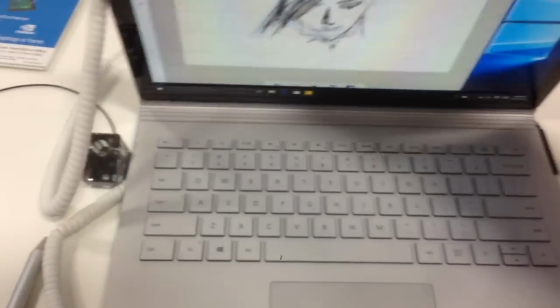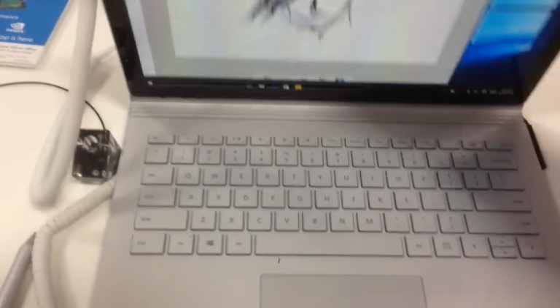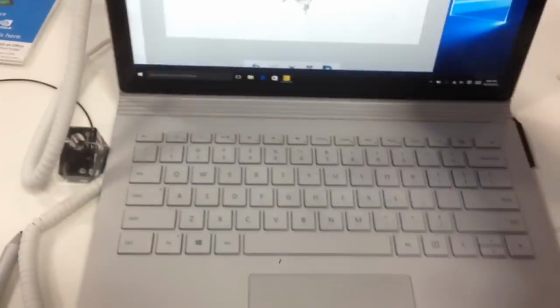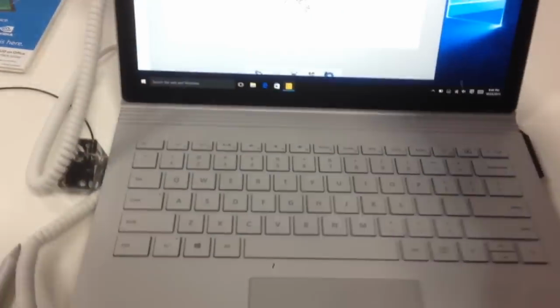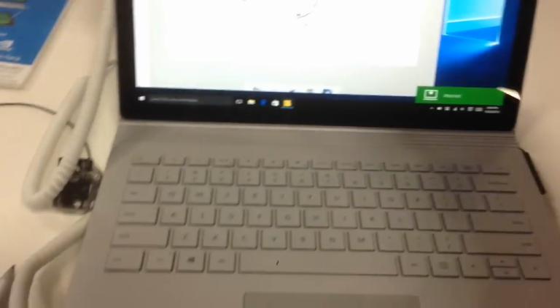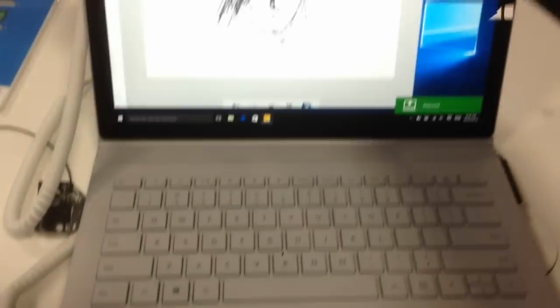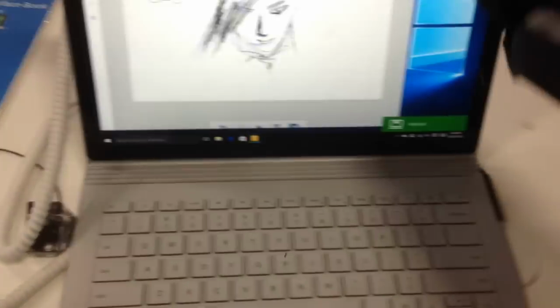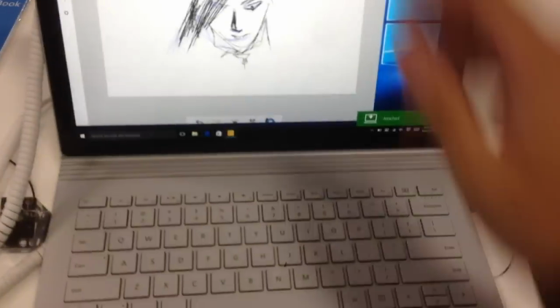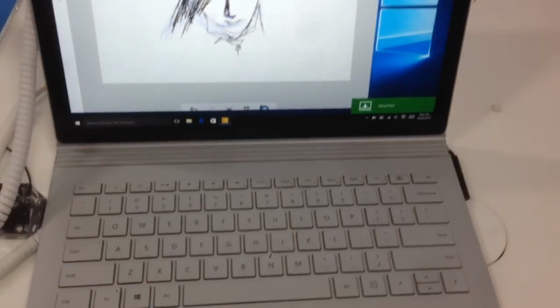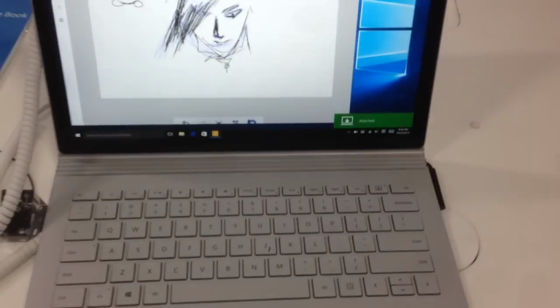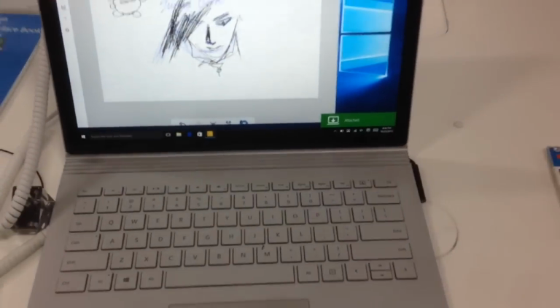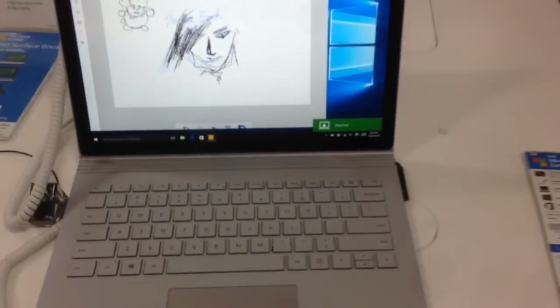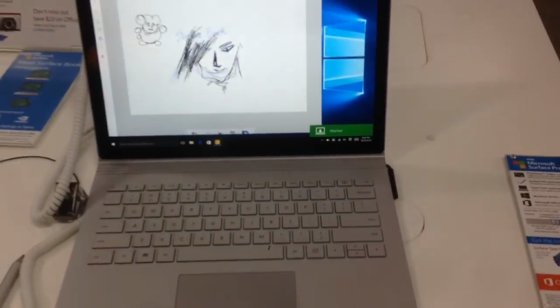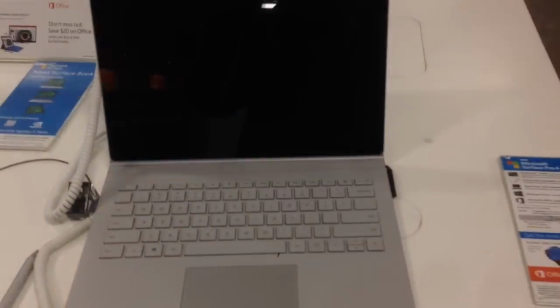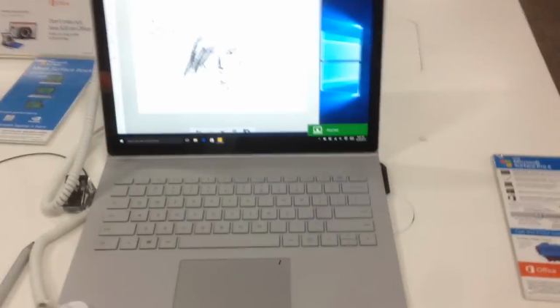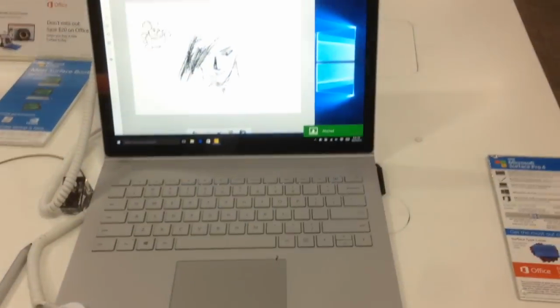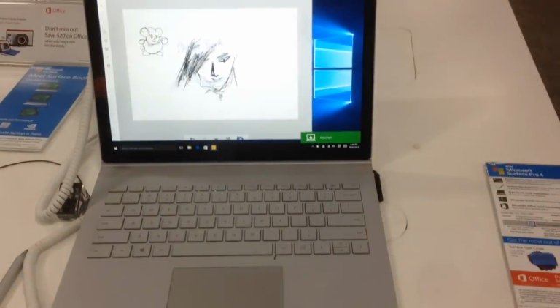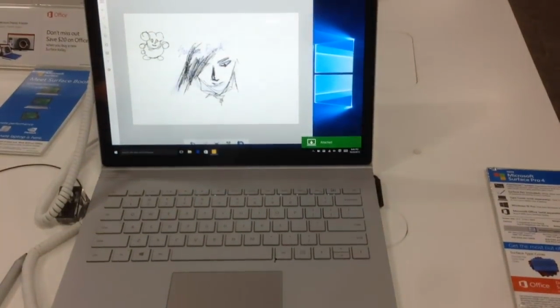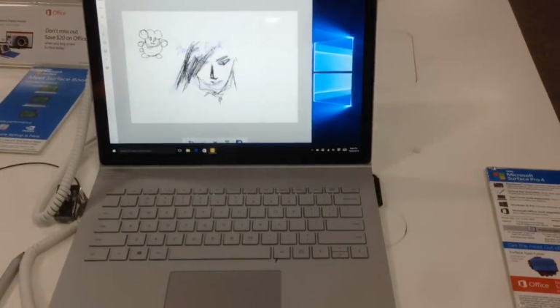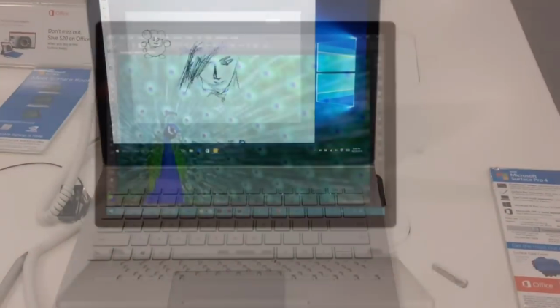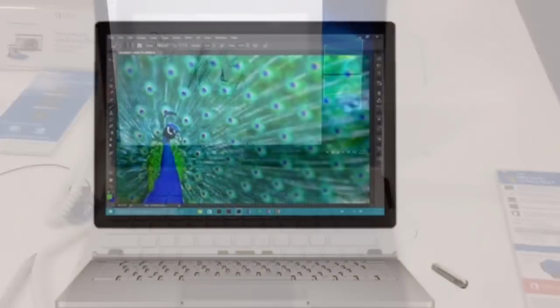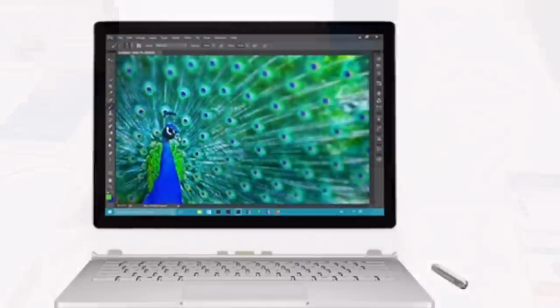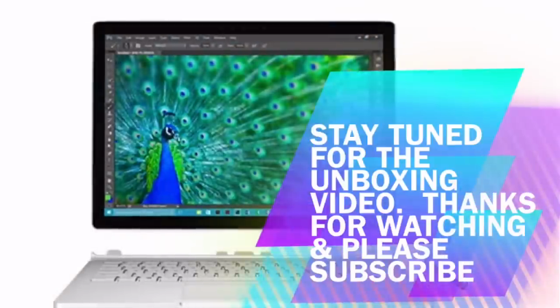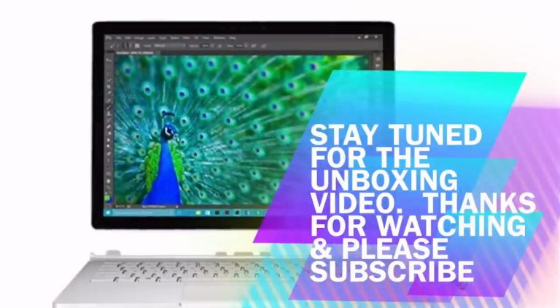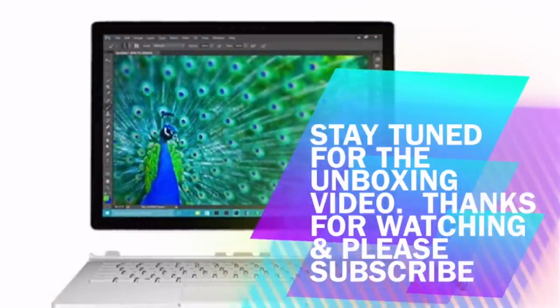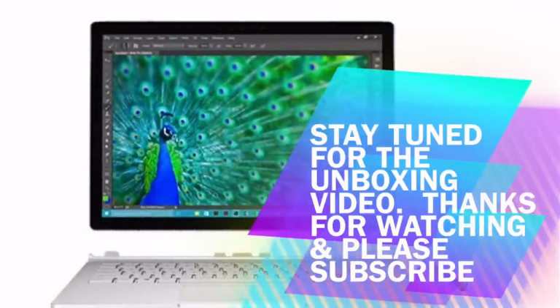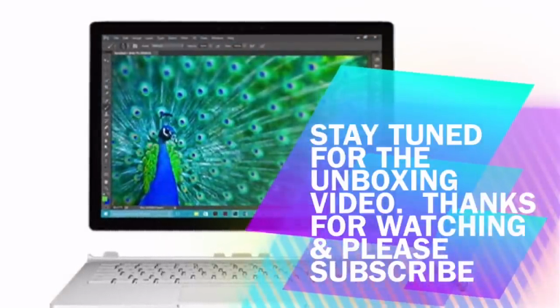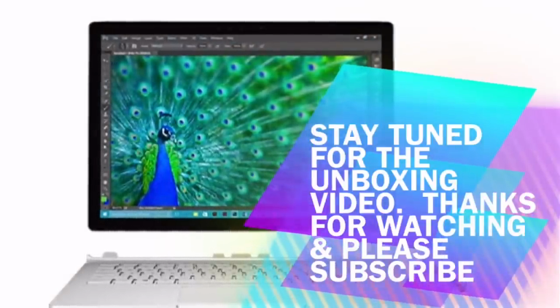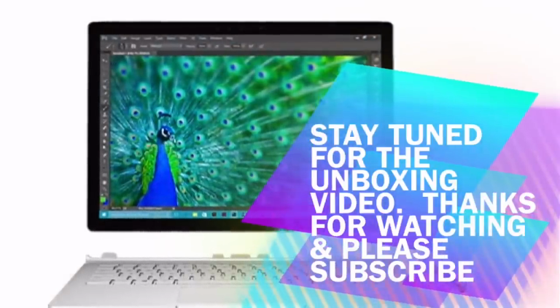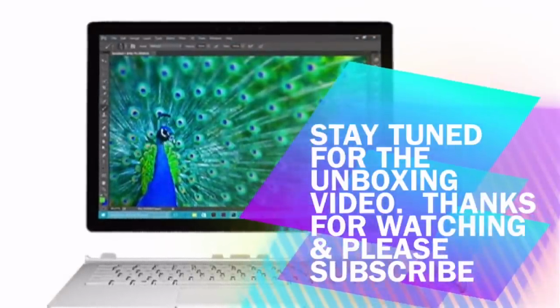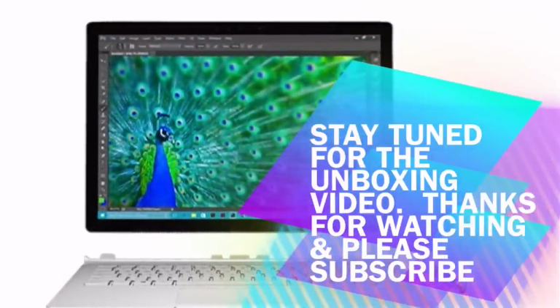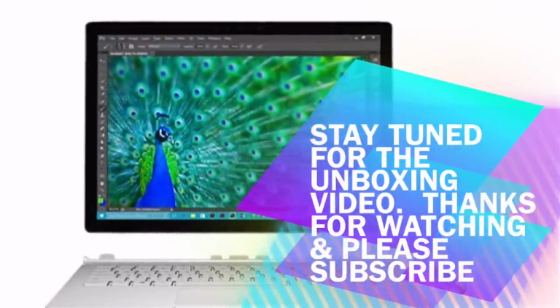So this is my first impression. Thanks for watching — stay tuned for my unboxing coming this week. See you later, please subscribe.